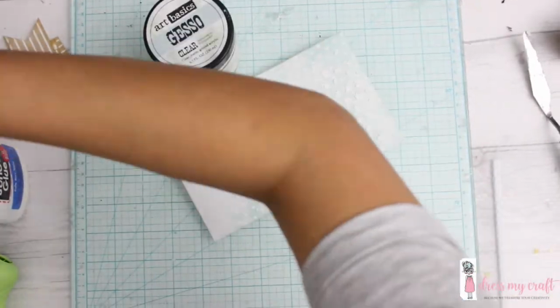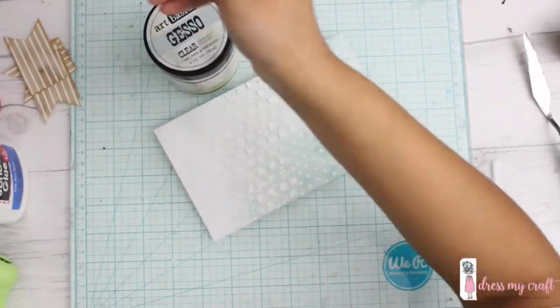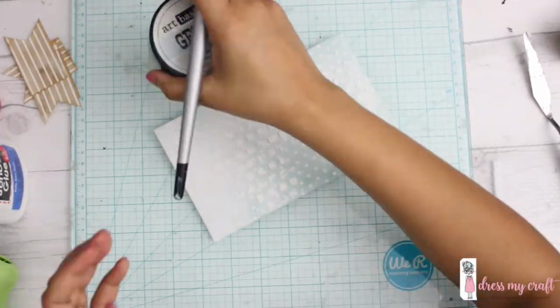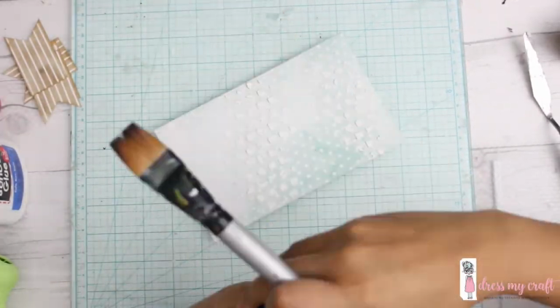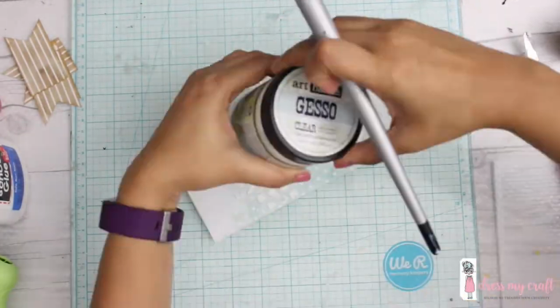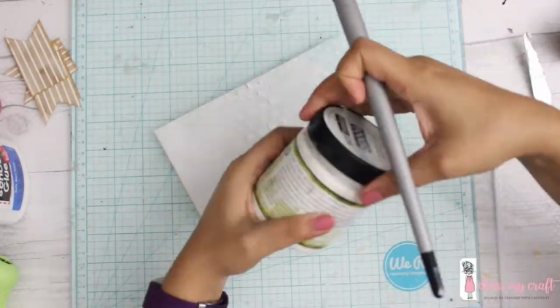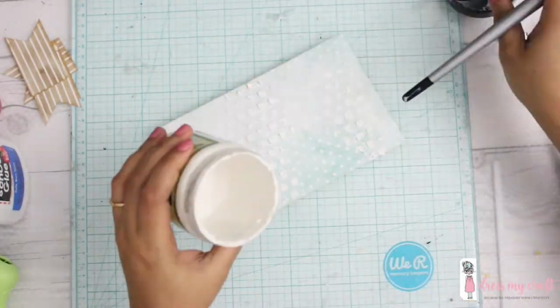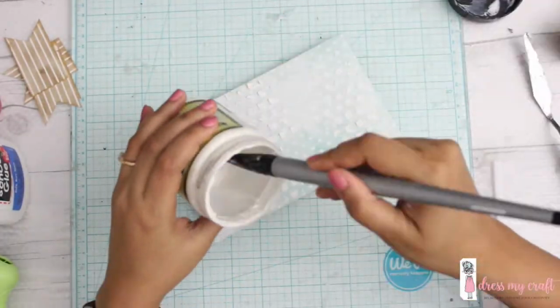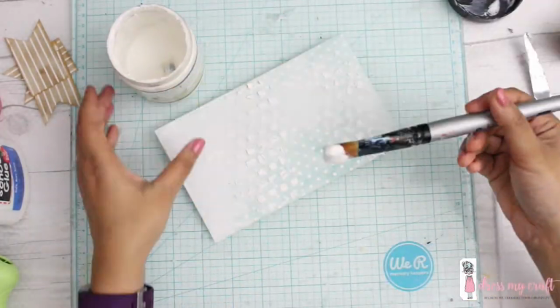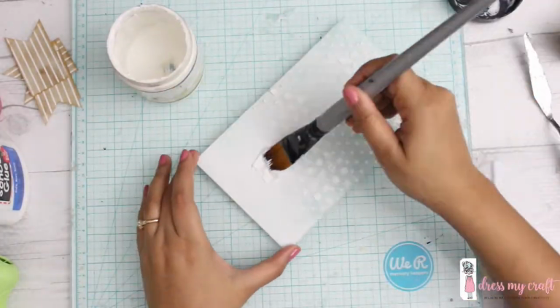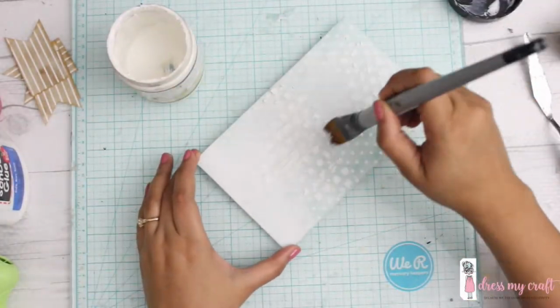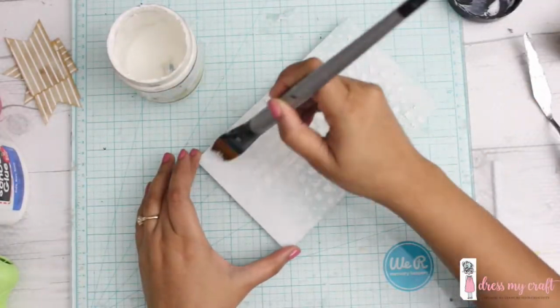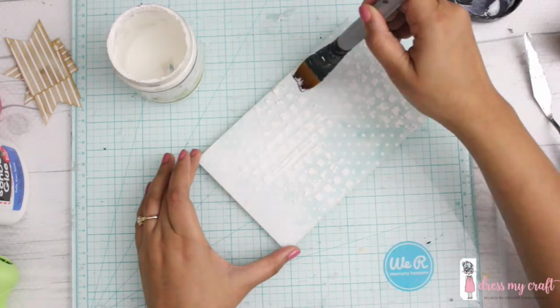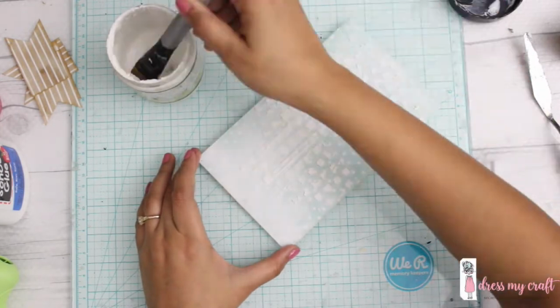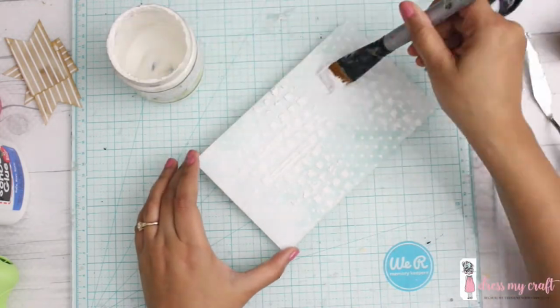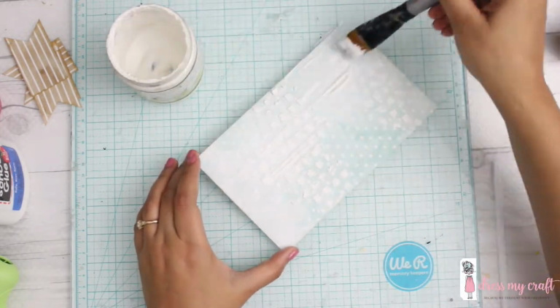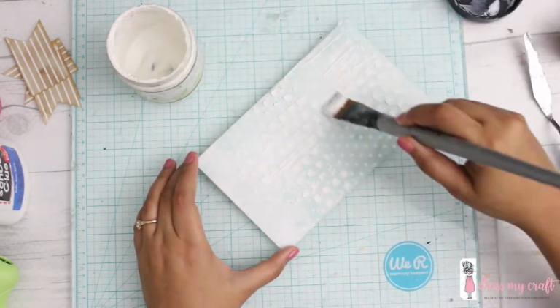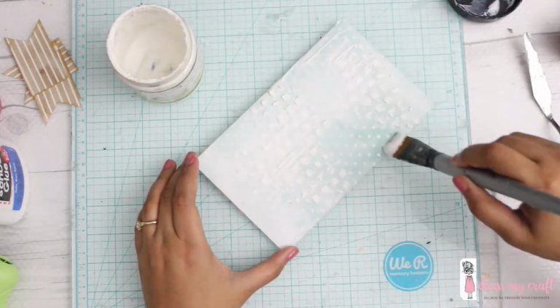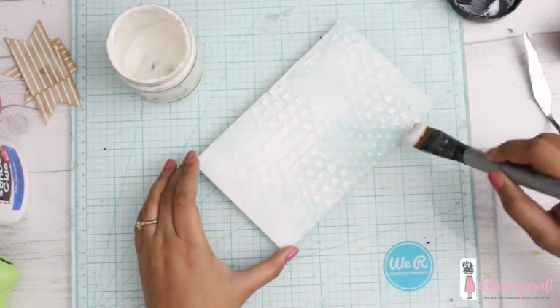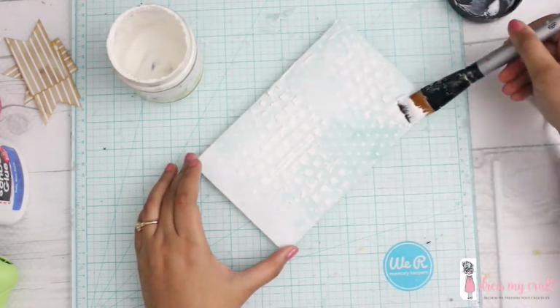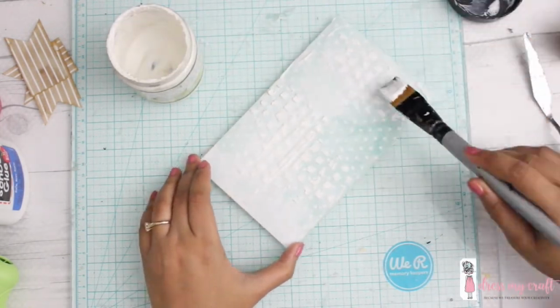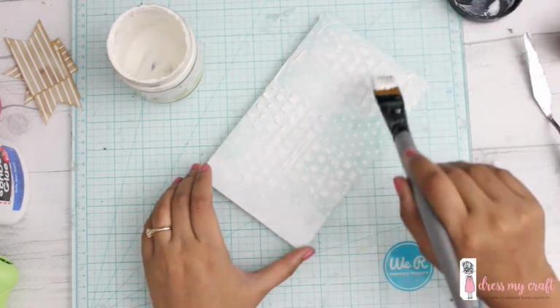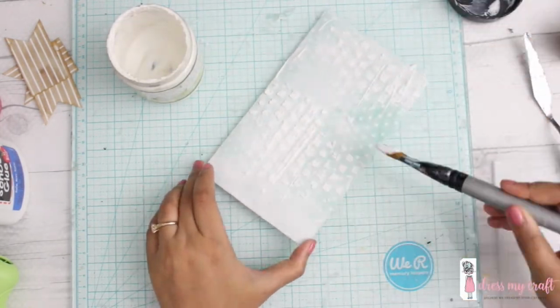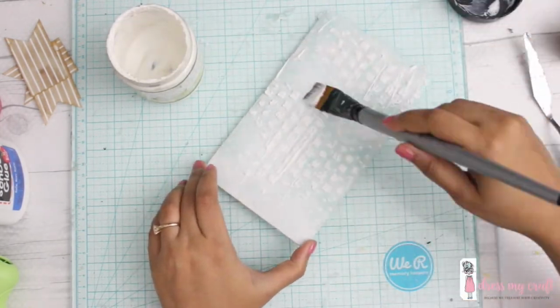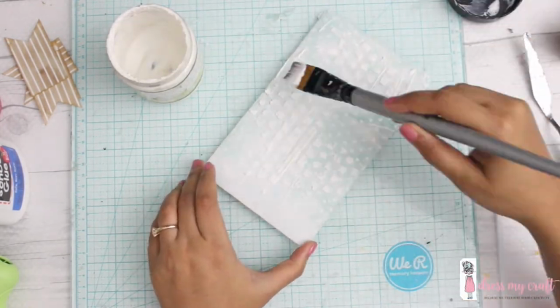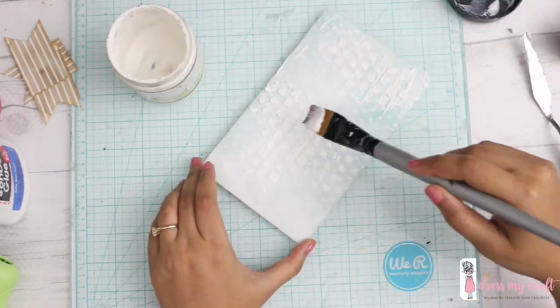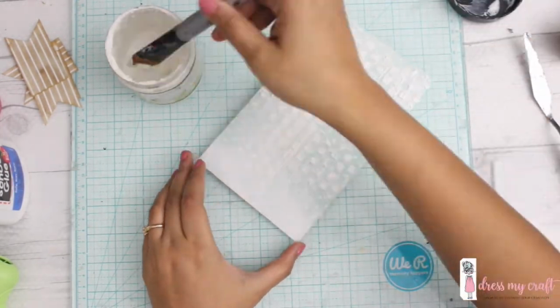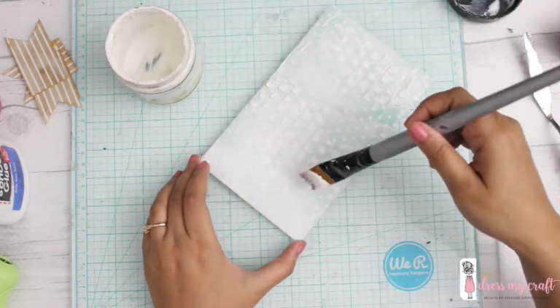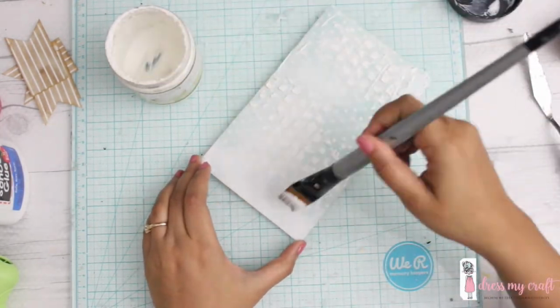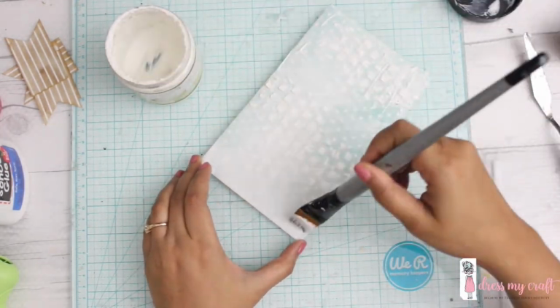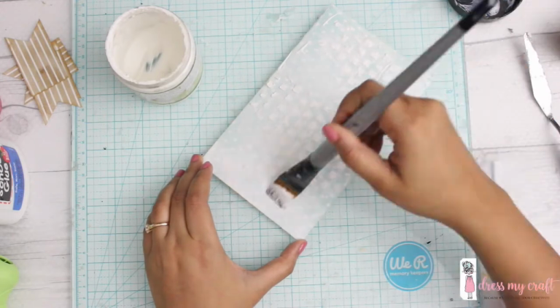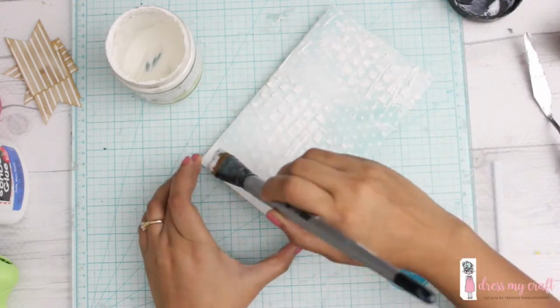Before starting on anything, I'll be covering my entire envelope base with some clear gesso so that when I apply colors they don't bleed through the paper.